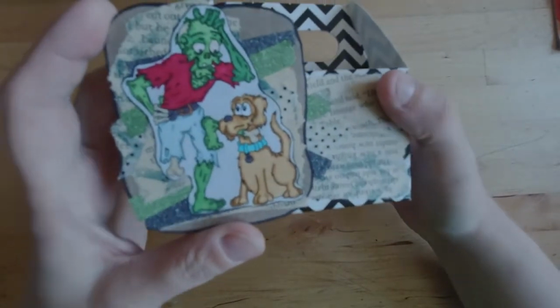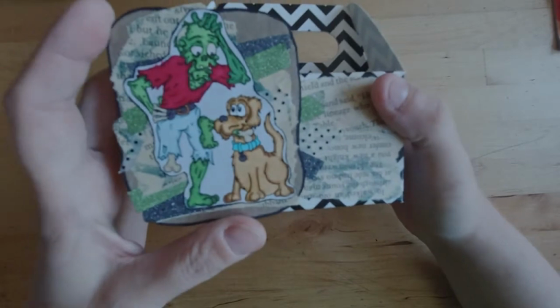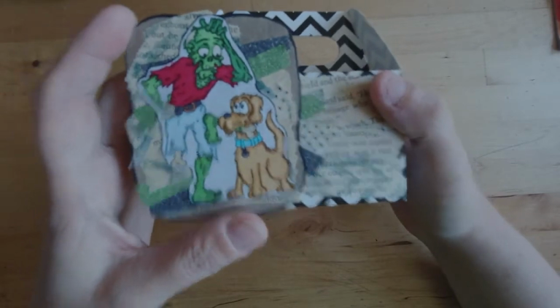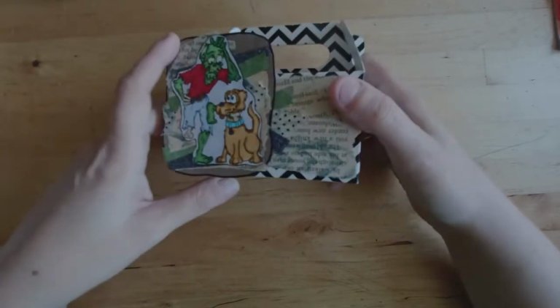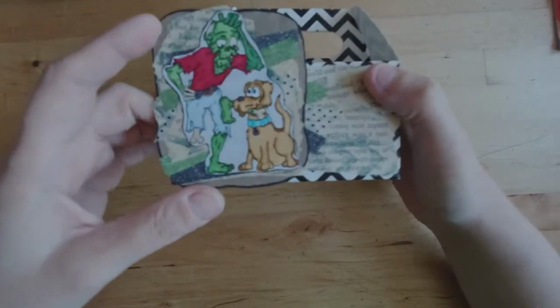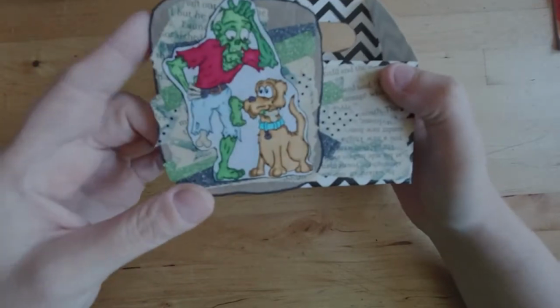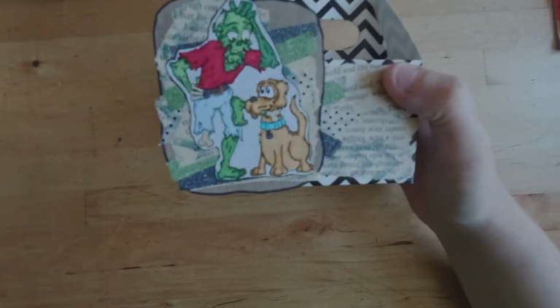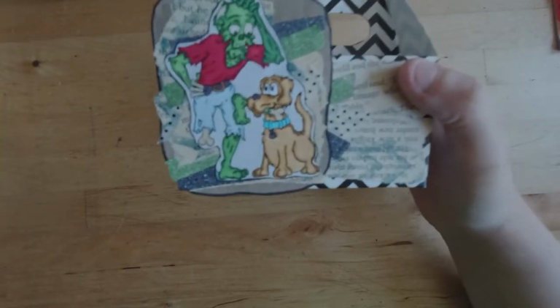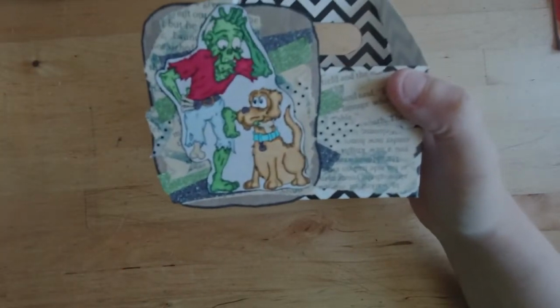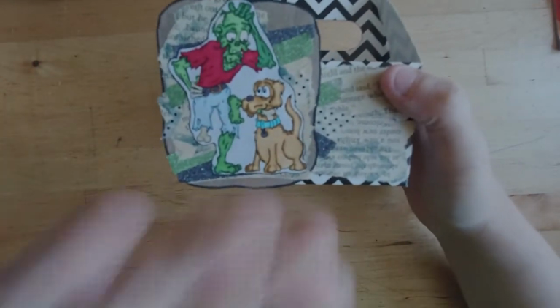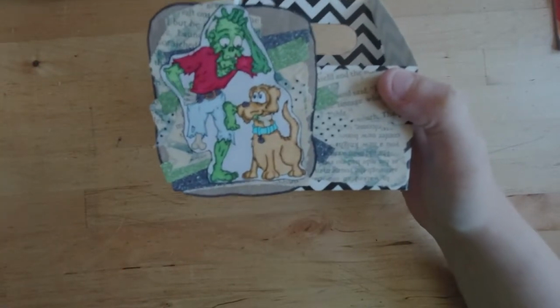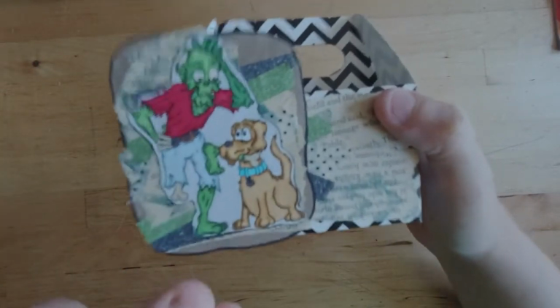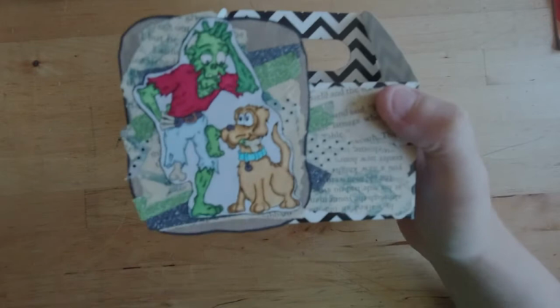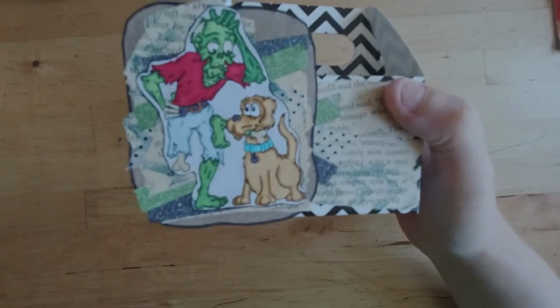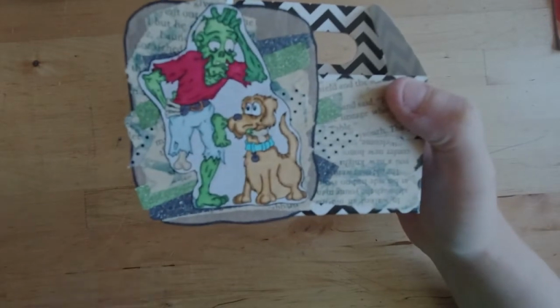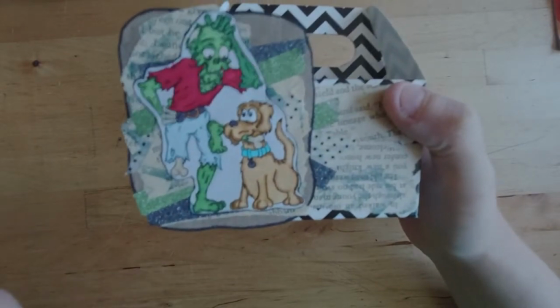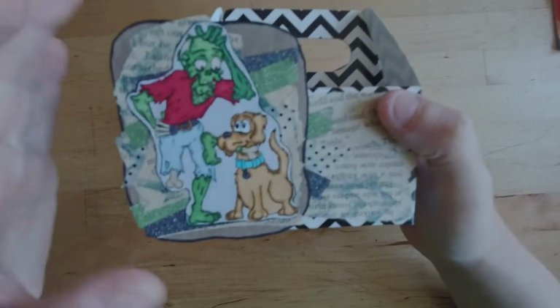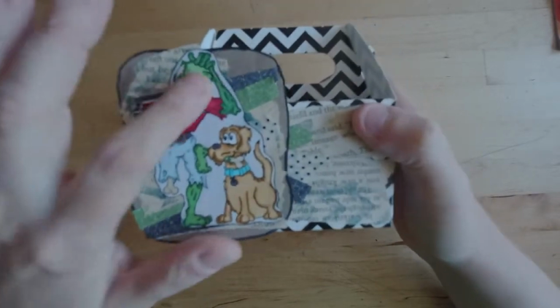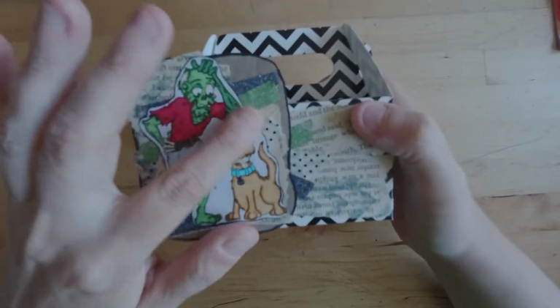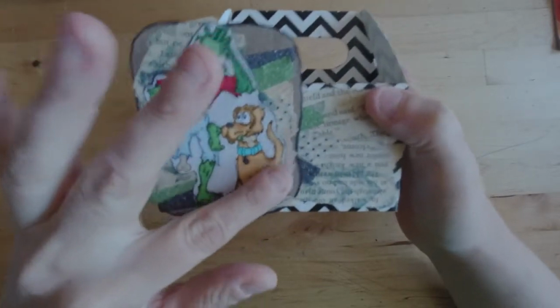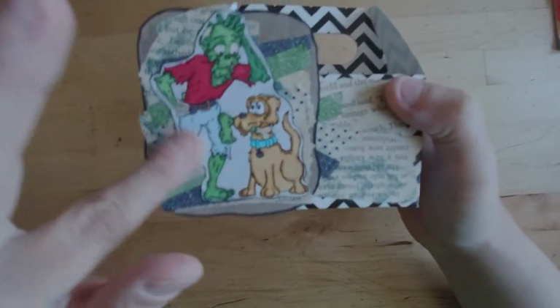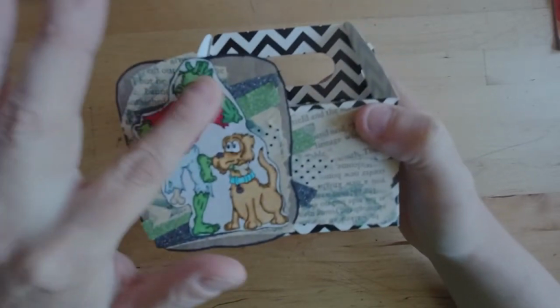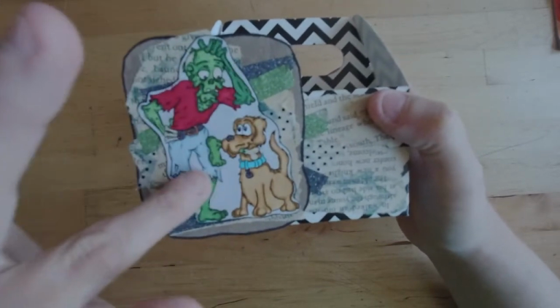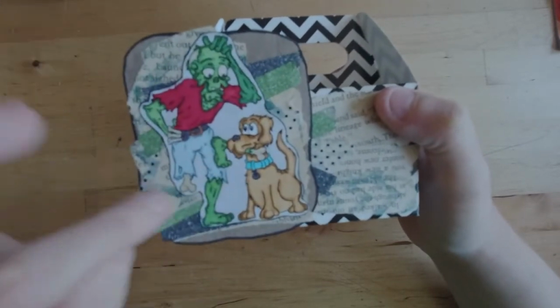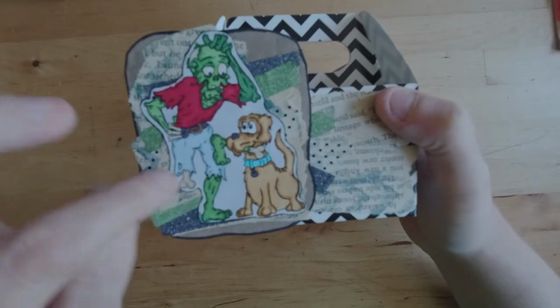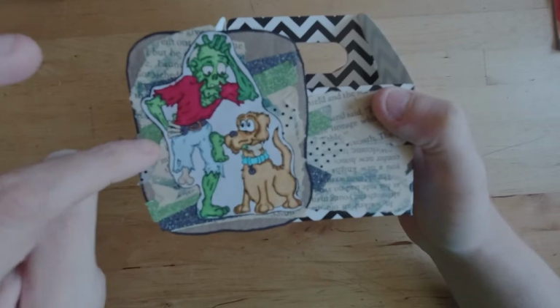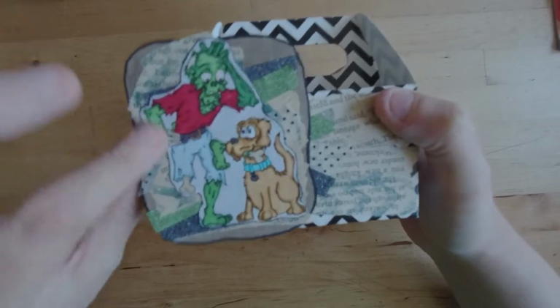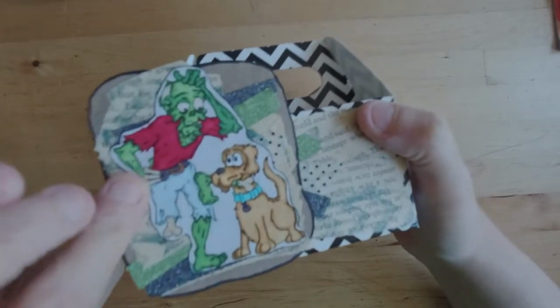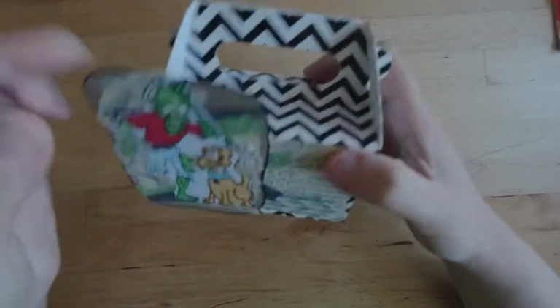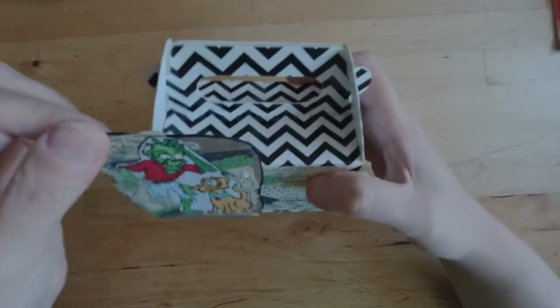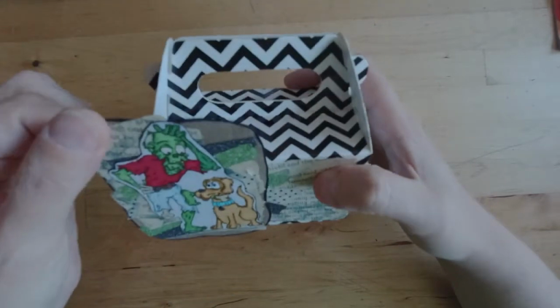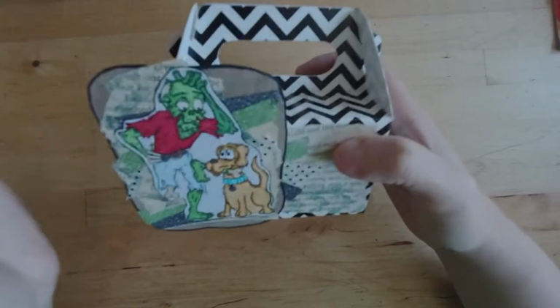I printed out the Undead Fred — I just love this image, it cracks me up. I printed it out, colored it in, and then layered the colored image, which I also outlined in black, onto this piece of chipboard.